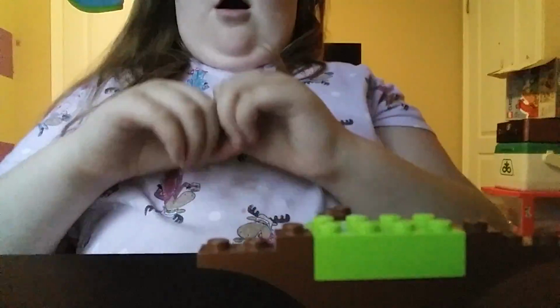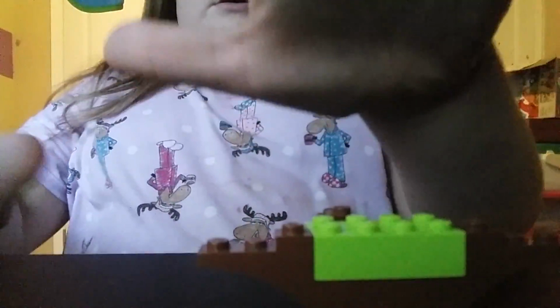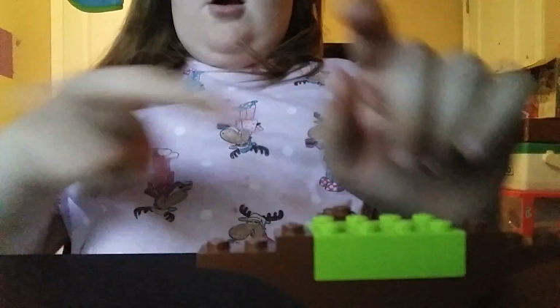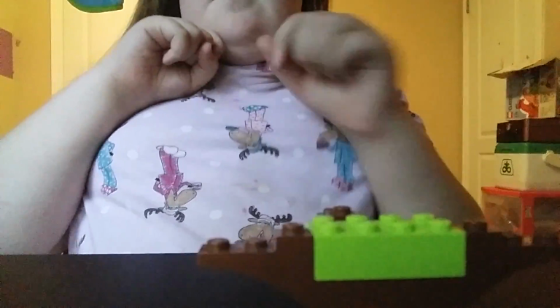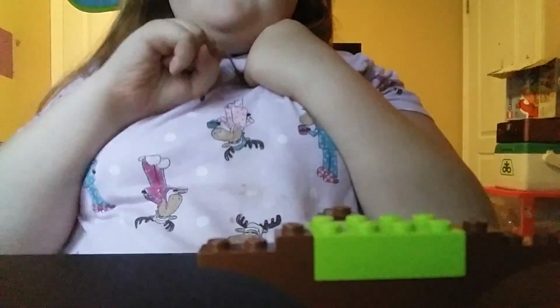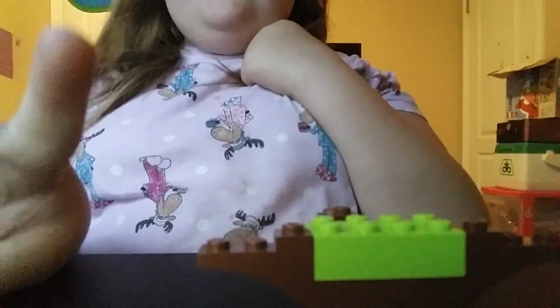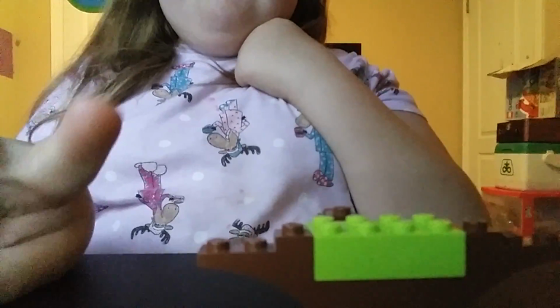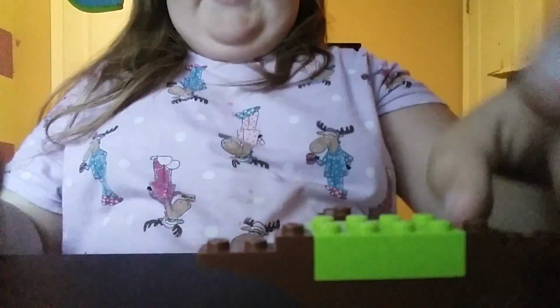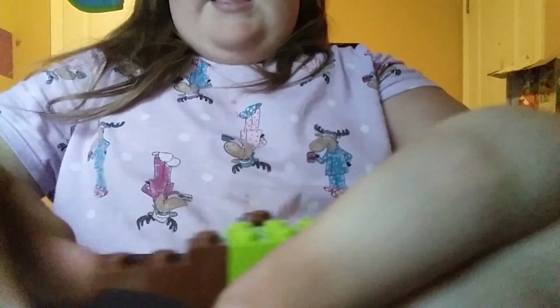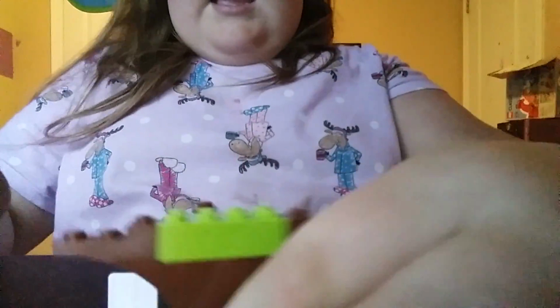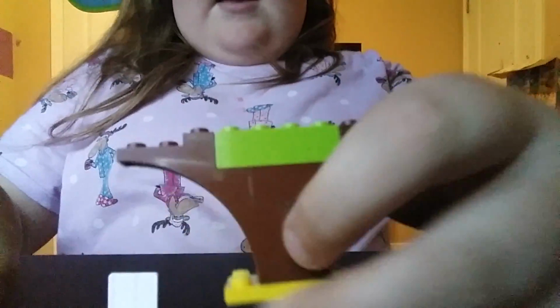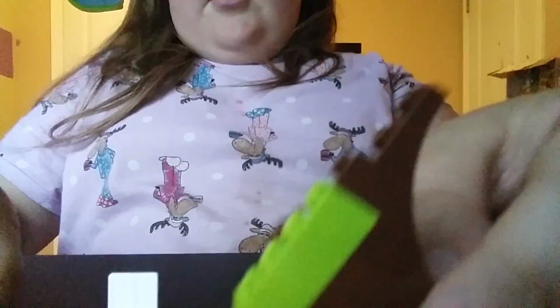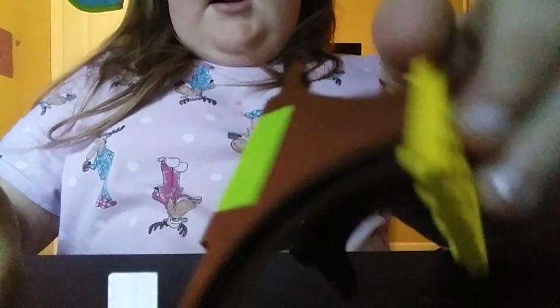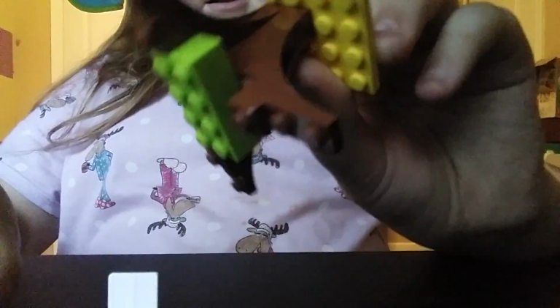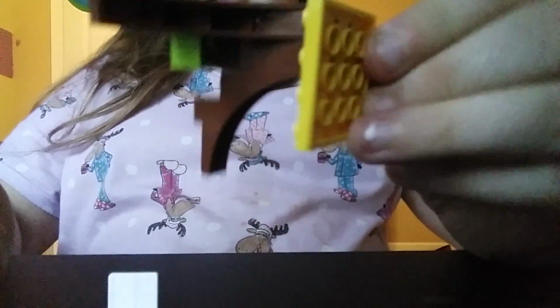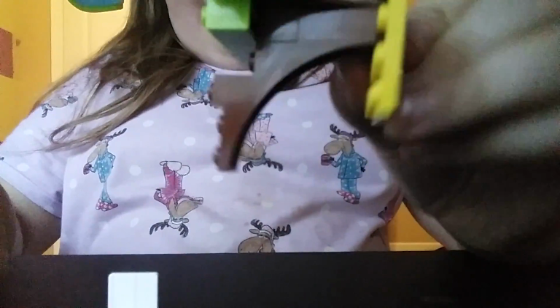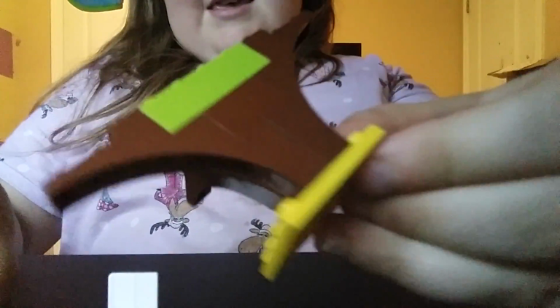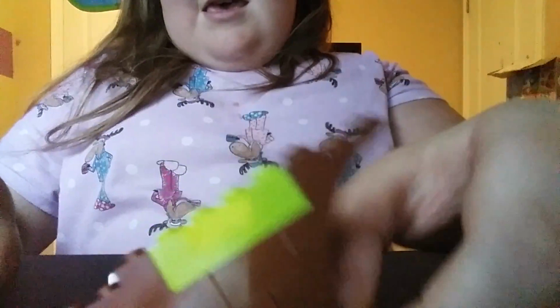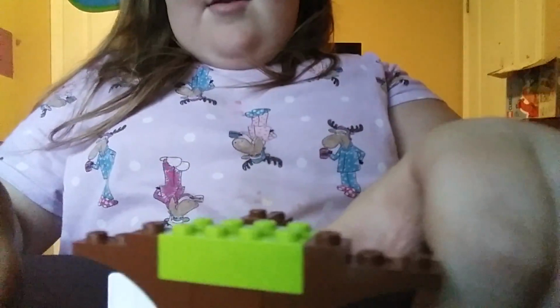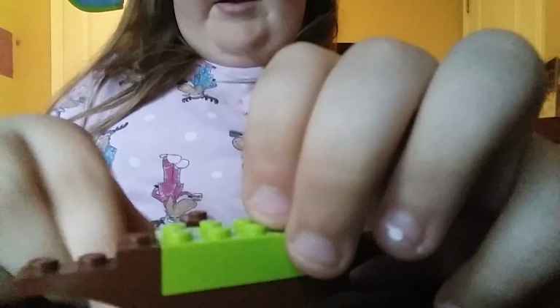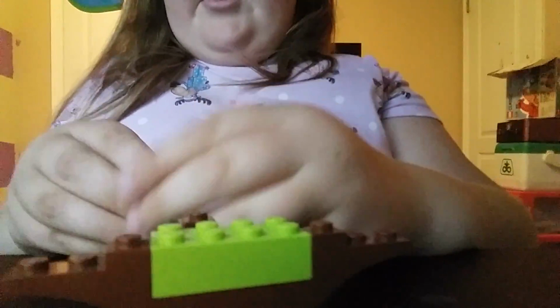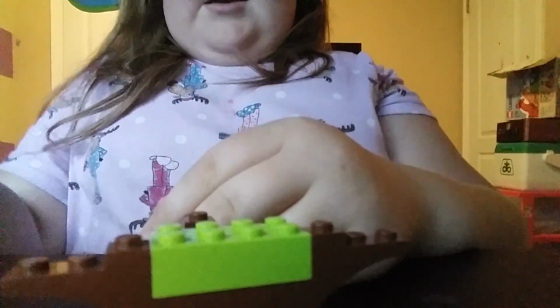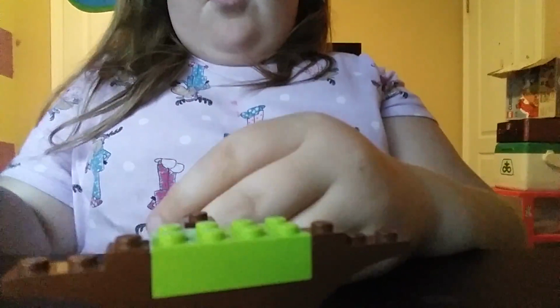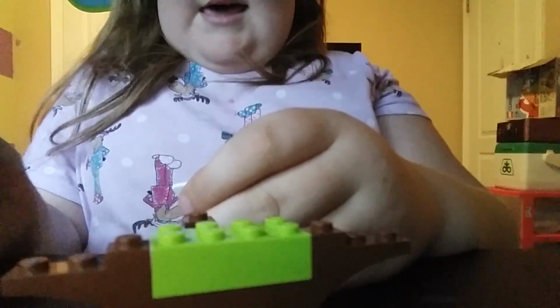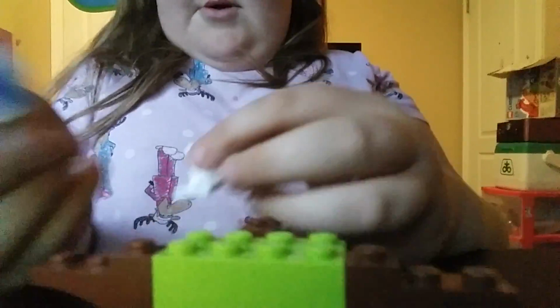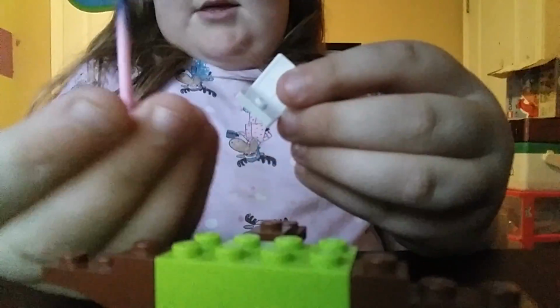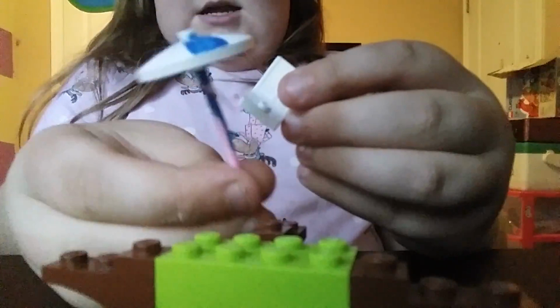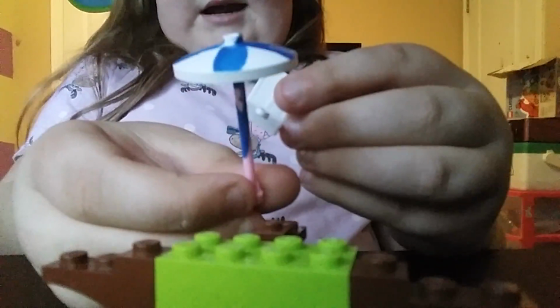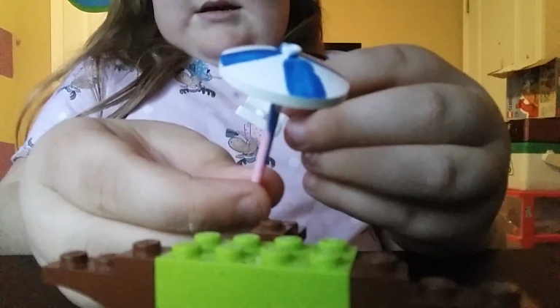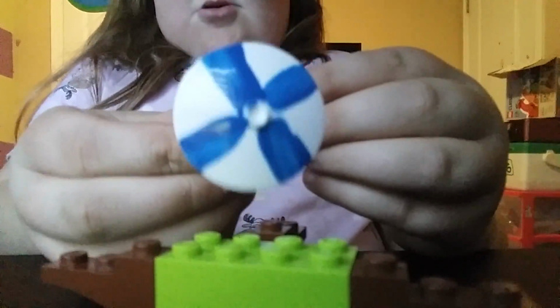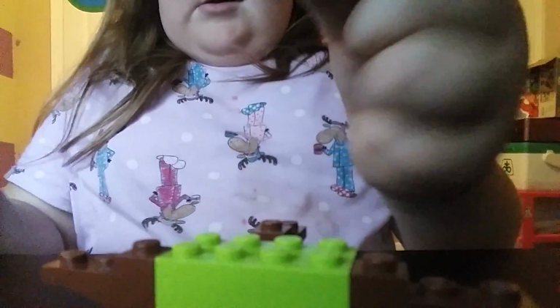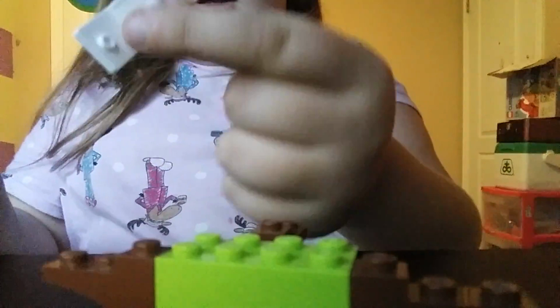This is part two of the Lego build. We already started in part one. Now we're going to need the umbrella, the shade, and we're going to raise the chair piece.